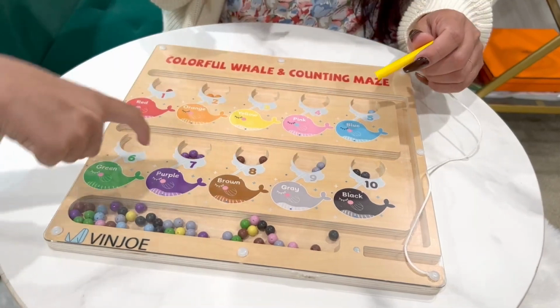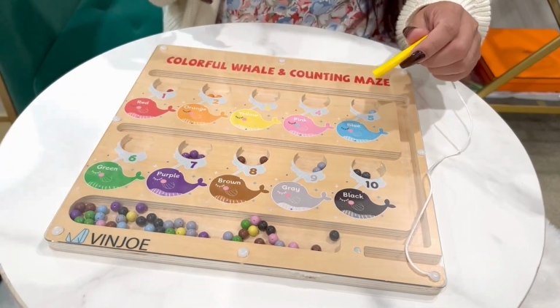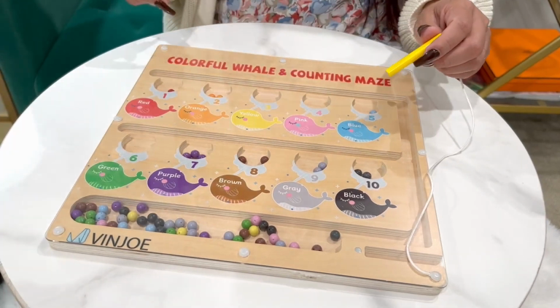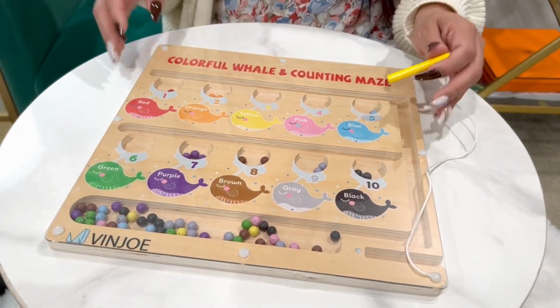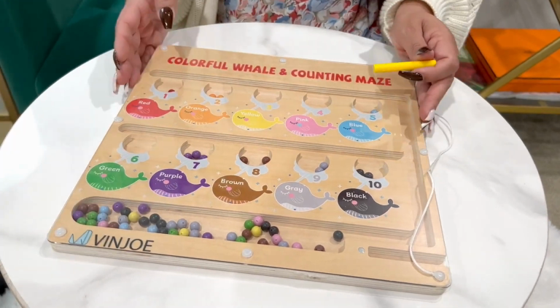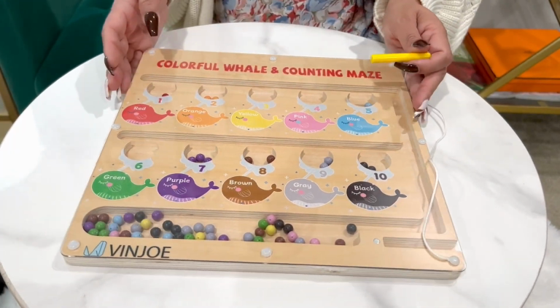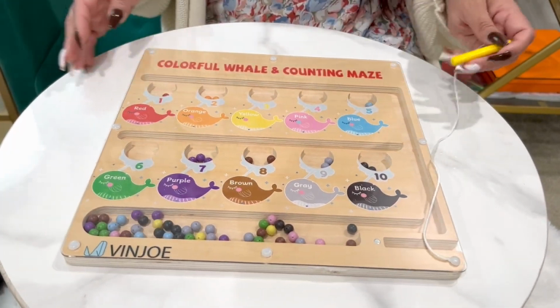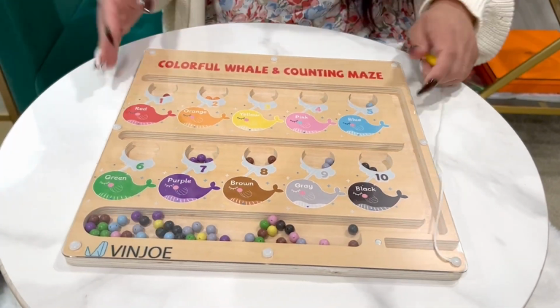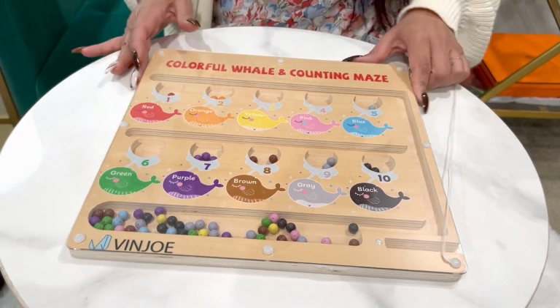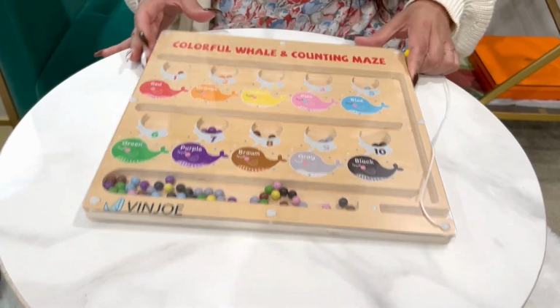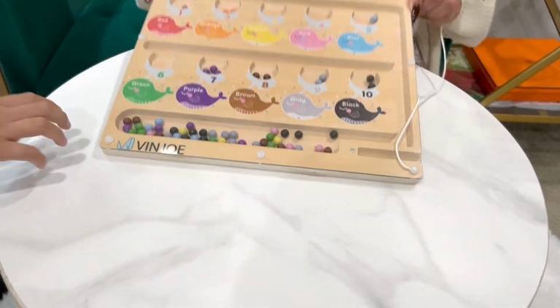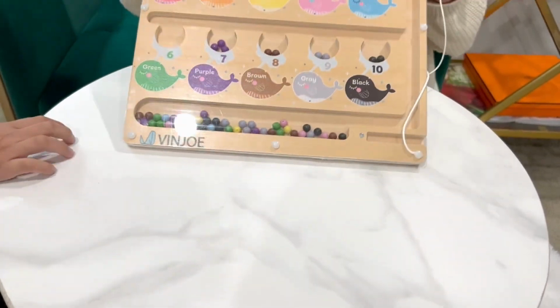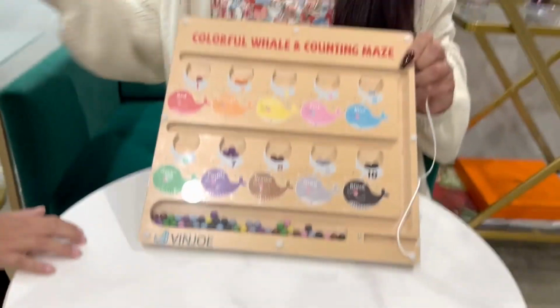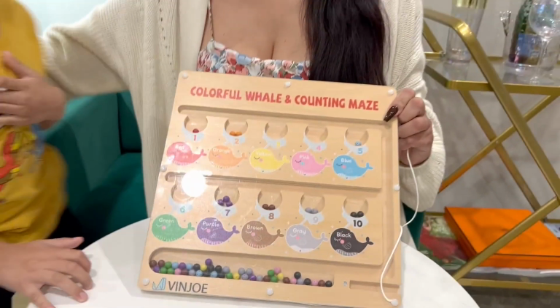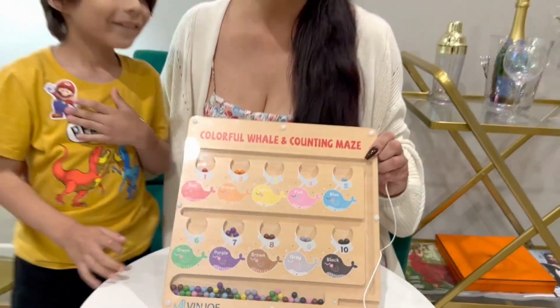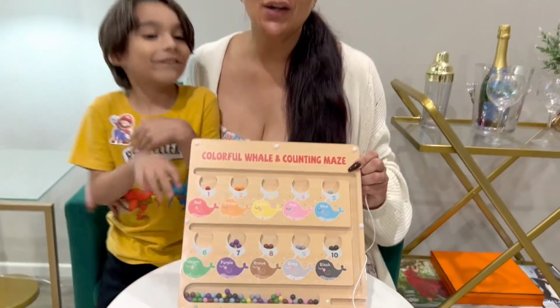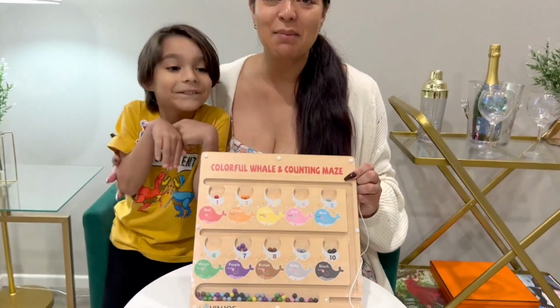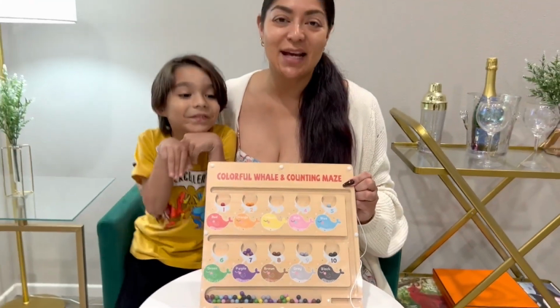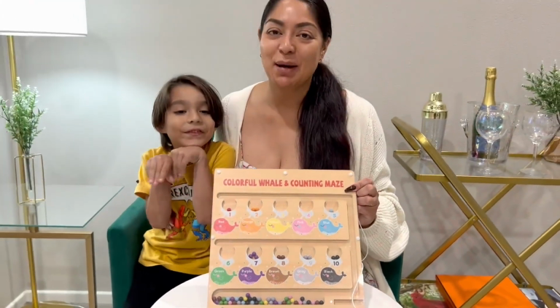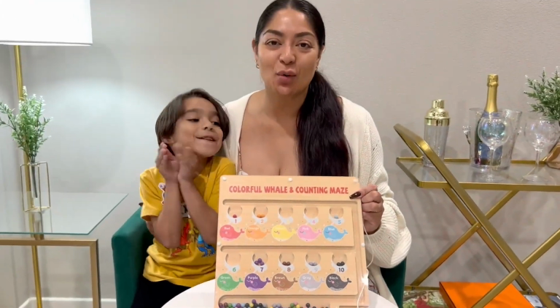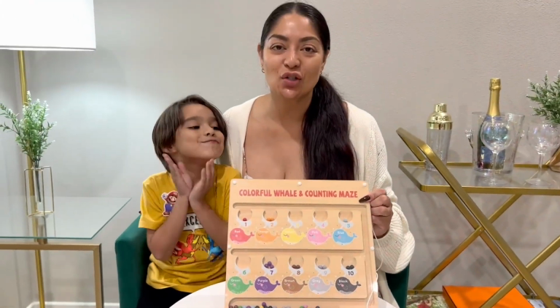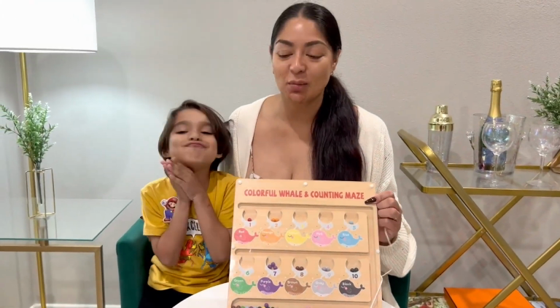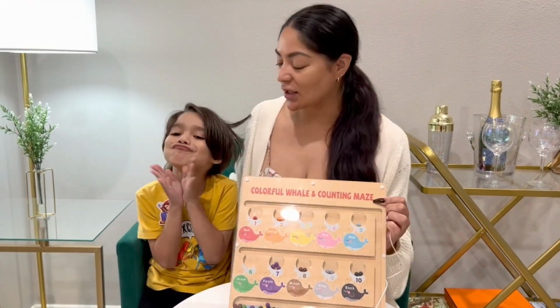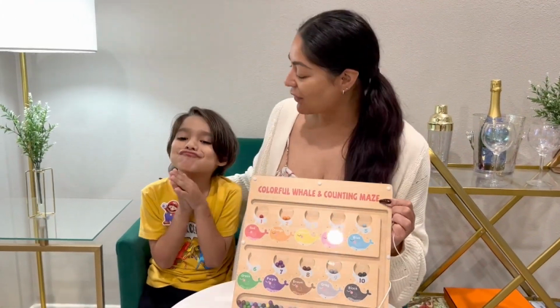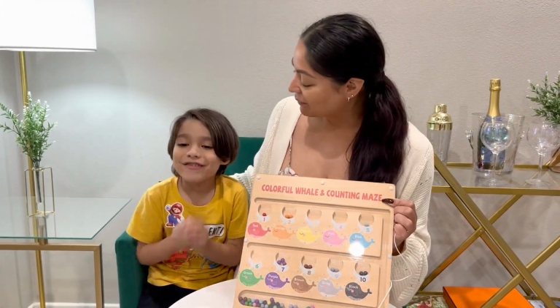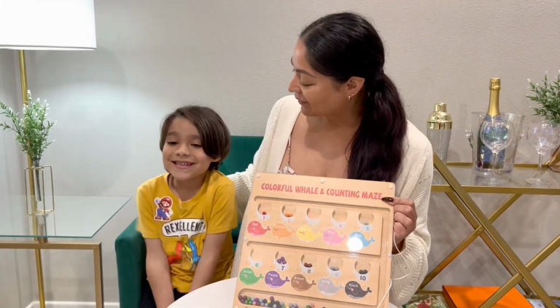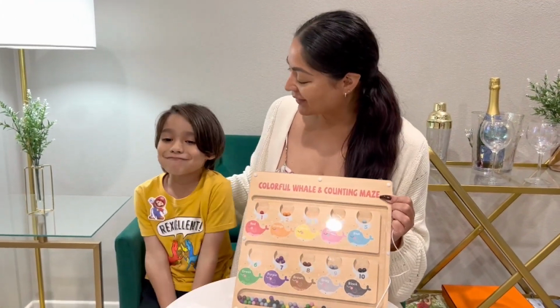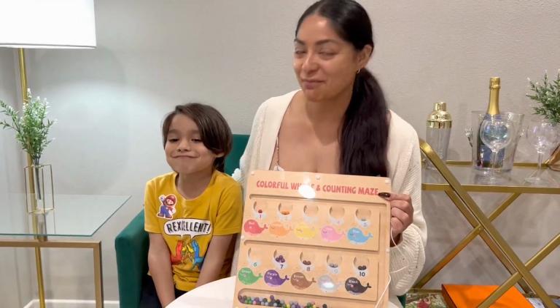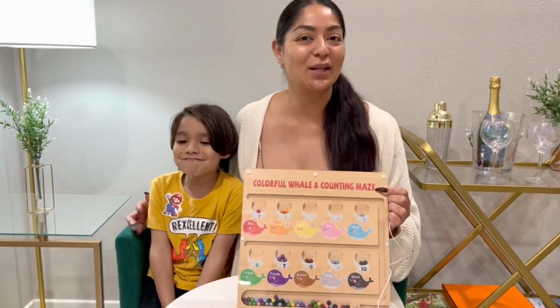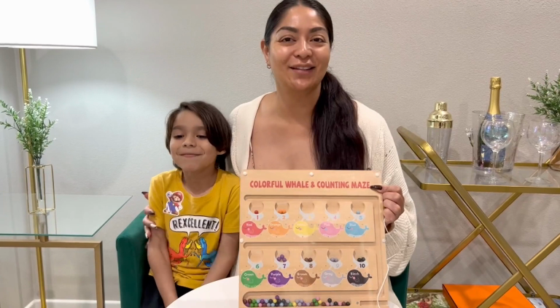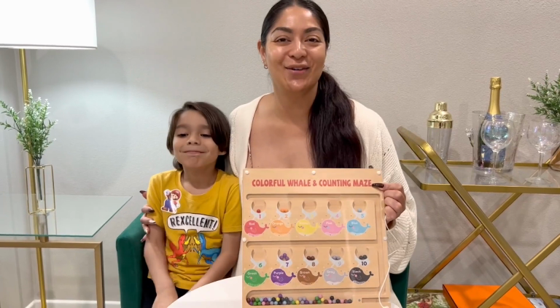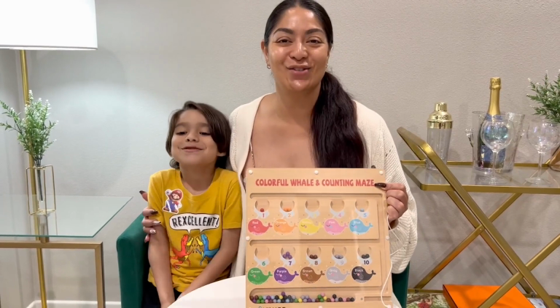So here you guys have it — this is the whale magnetic puzzle board. So much fun. Do you love it? Yep! We love it. Enjoy!